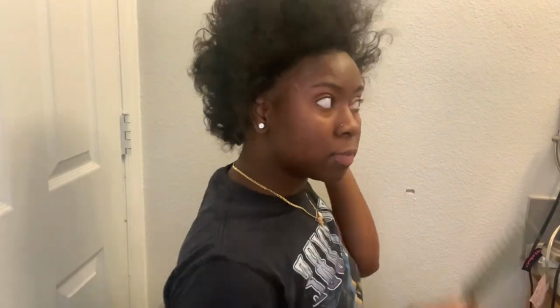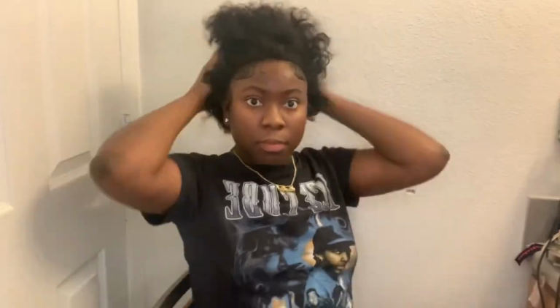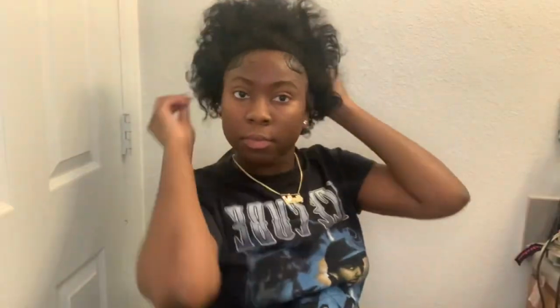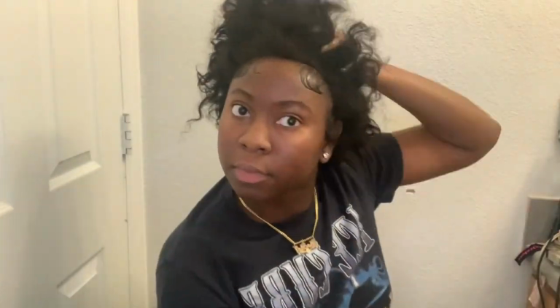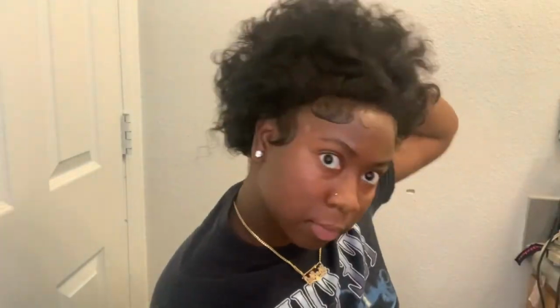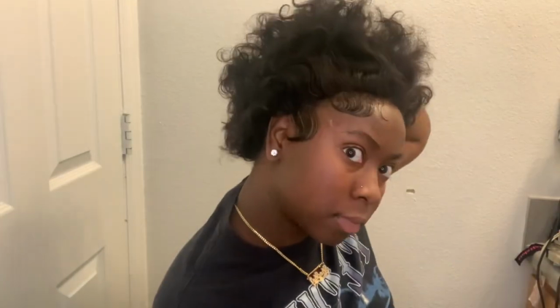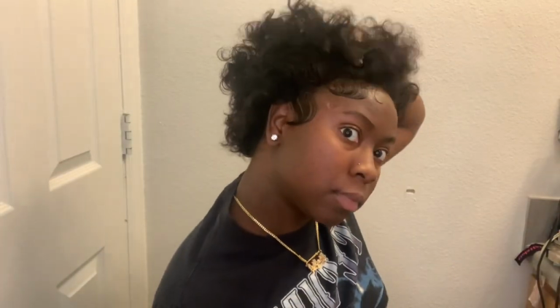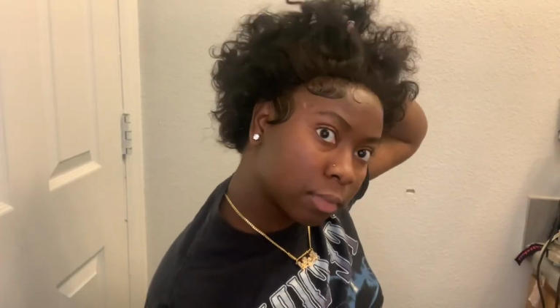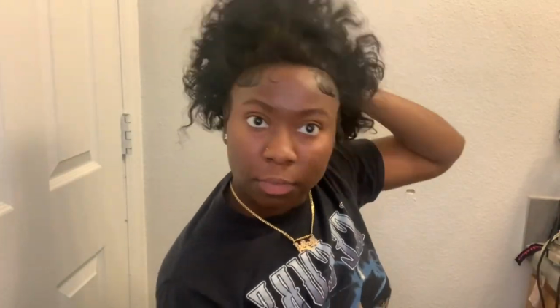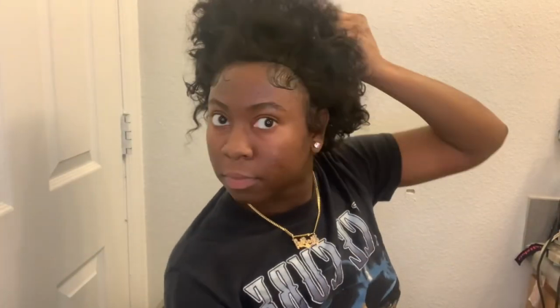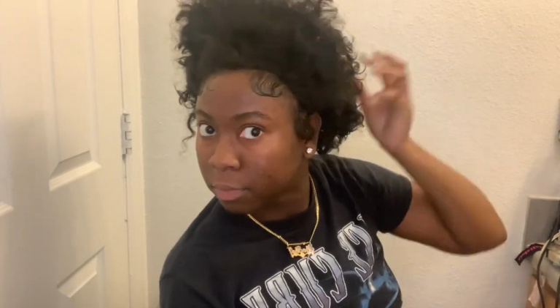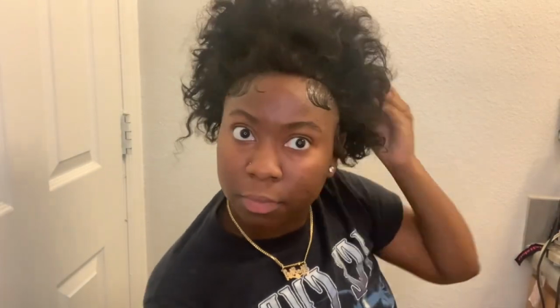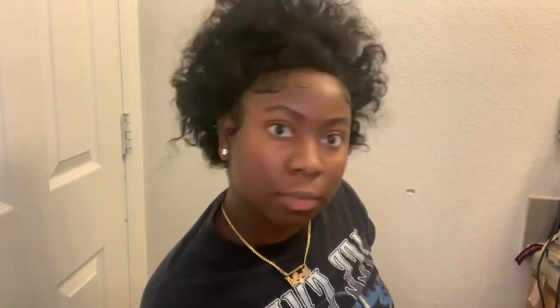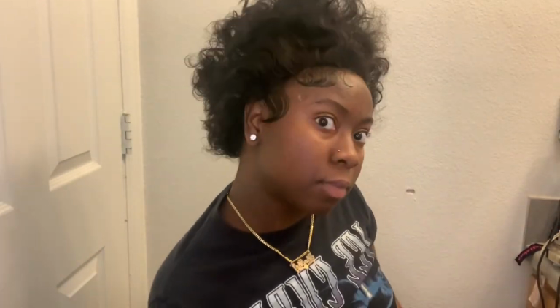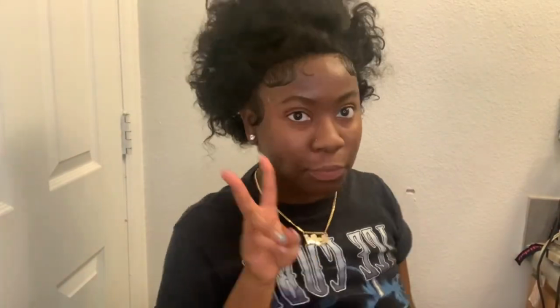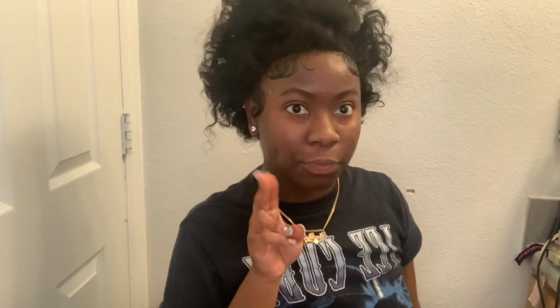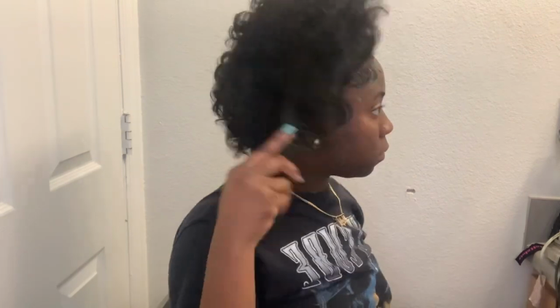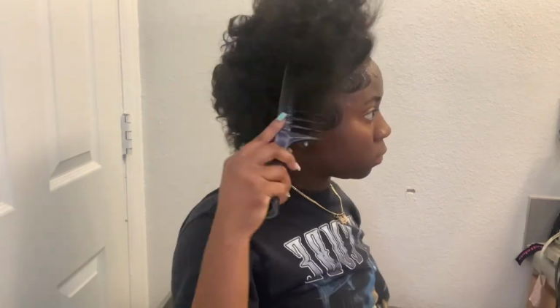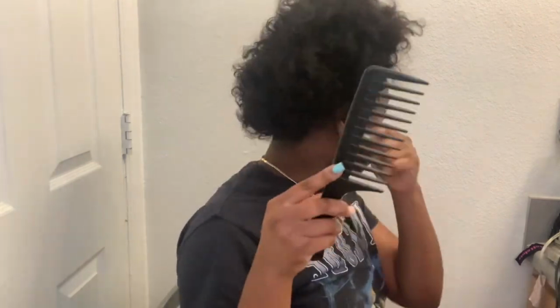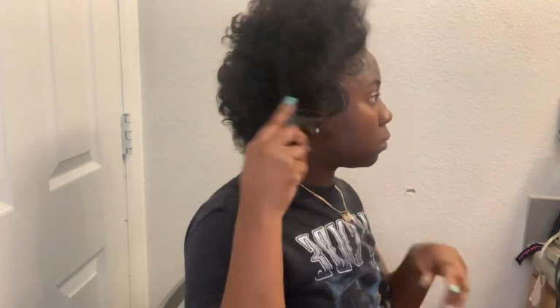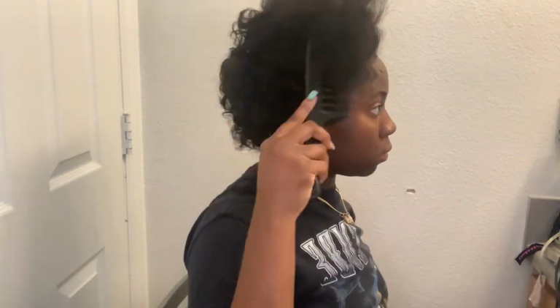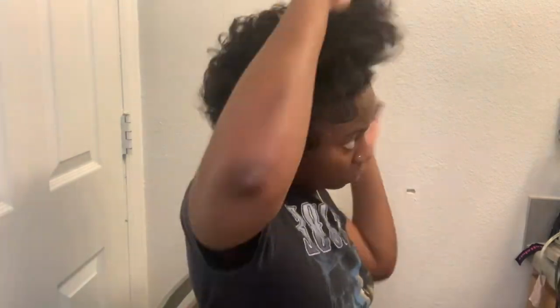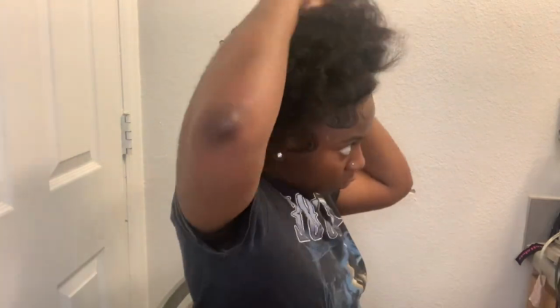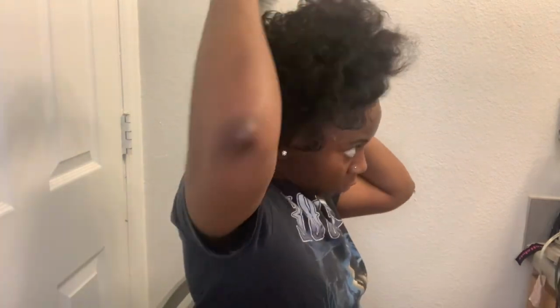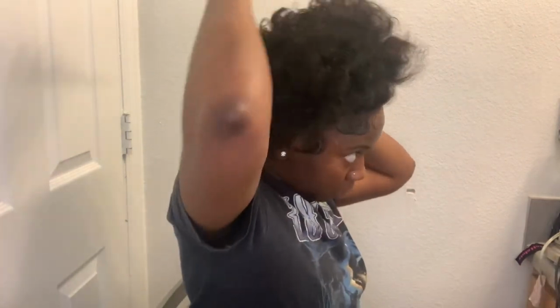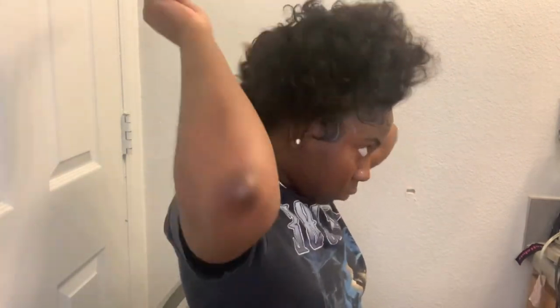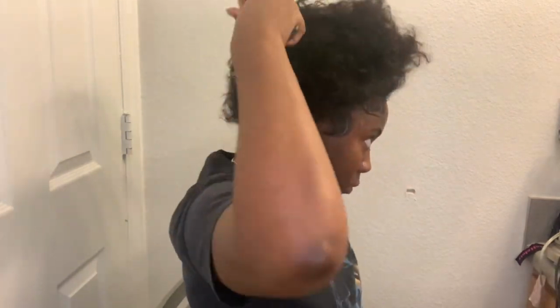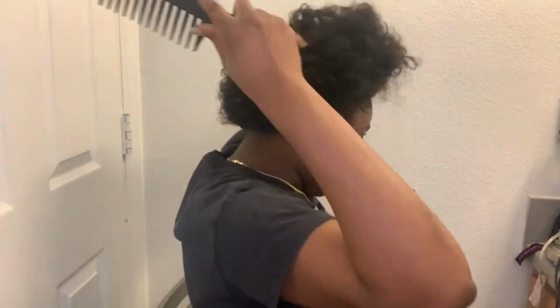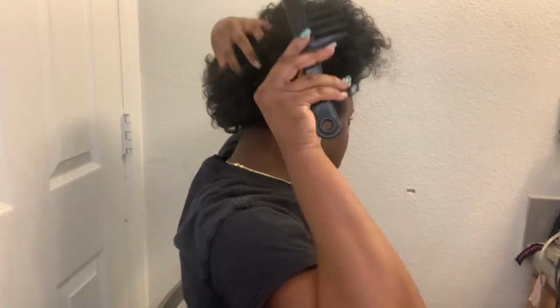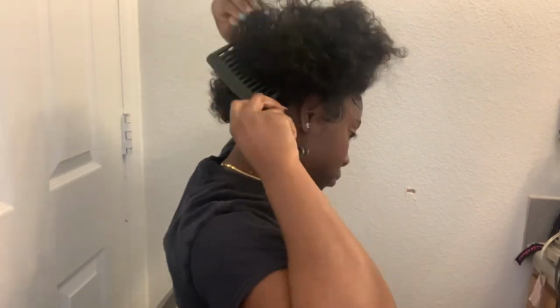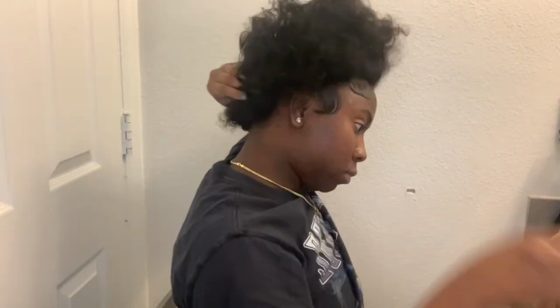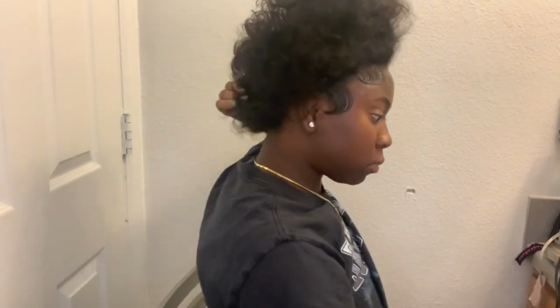I also went ahead and did my edges and some baby hairs, which came out really cute.